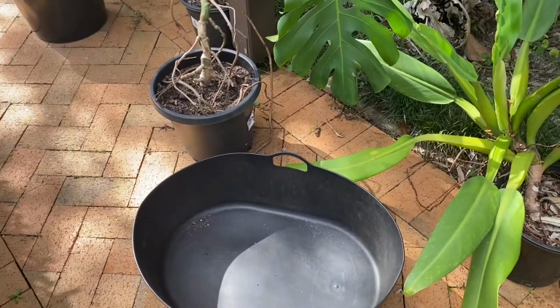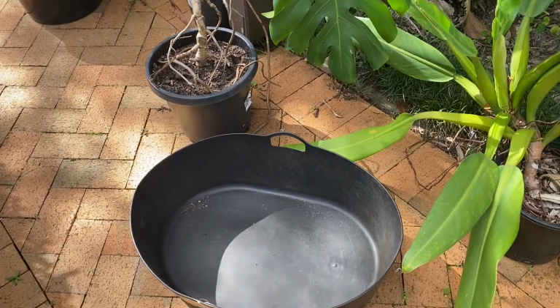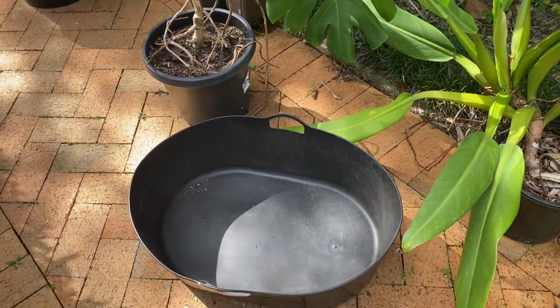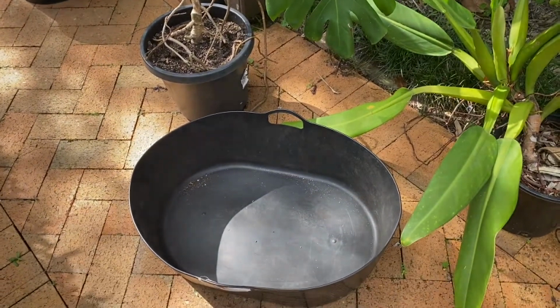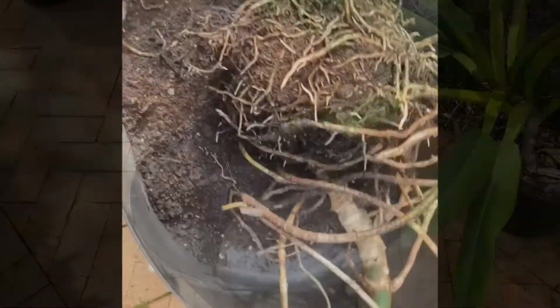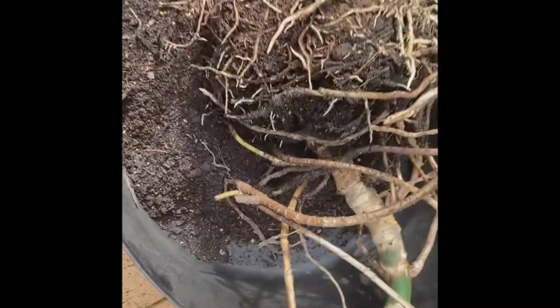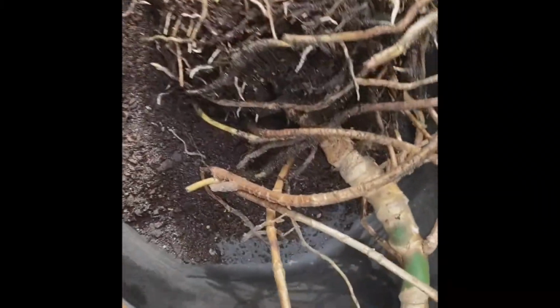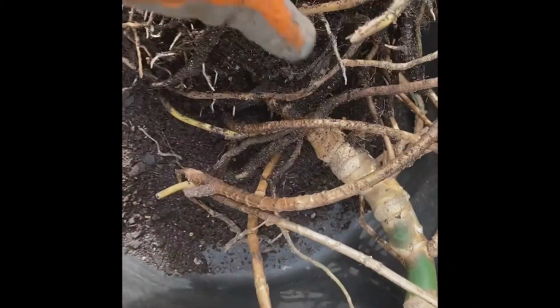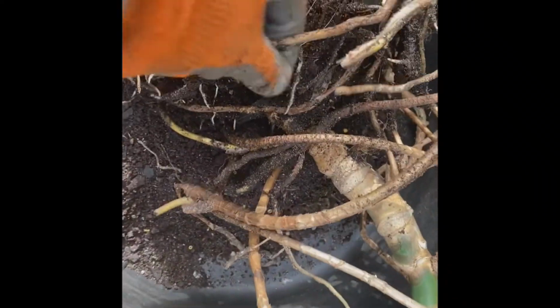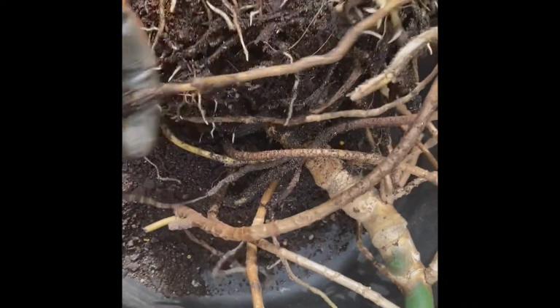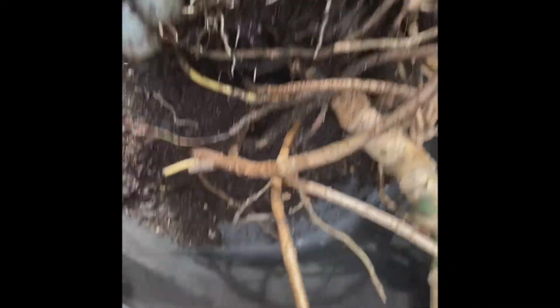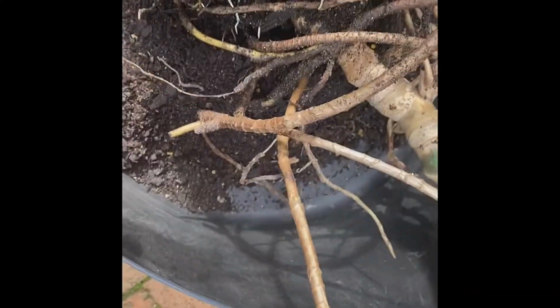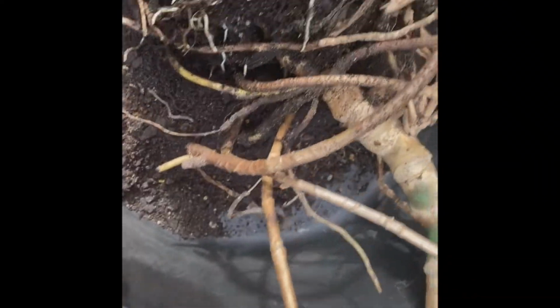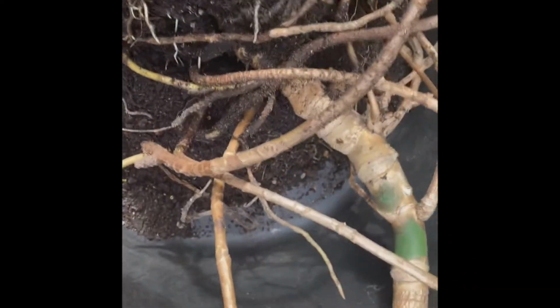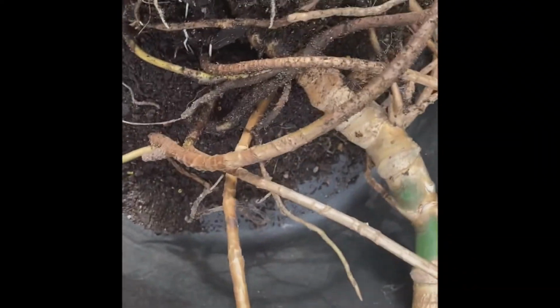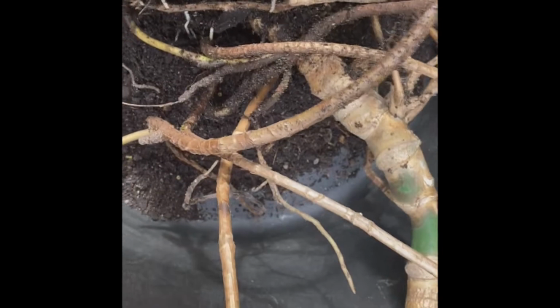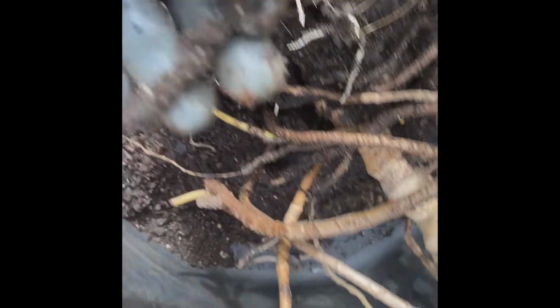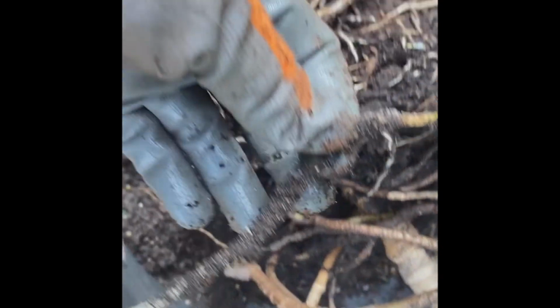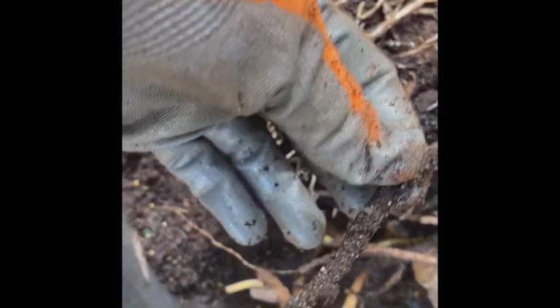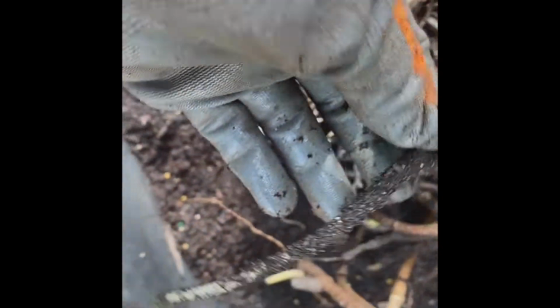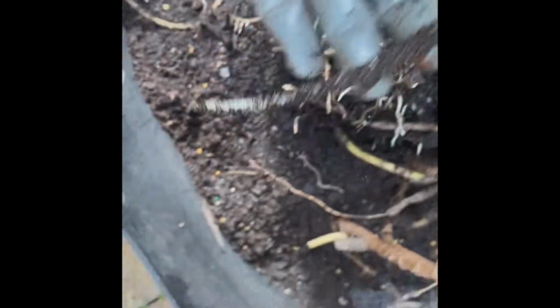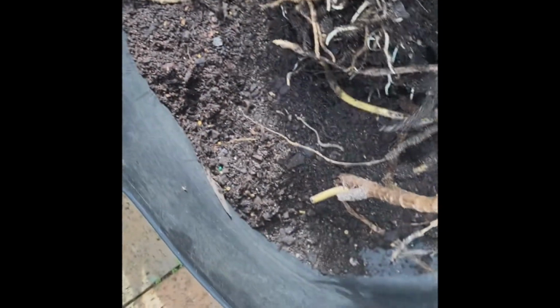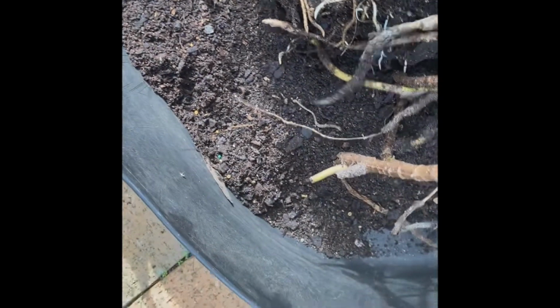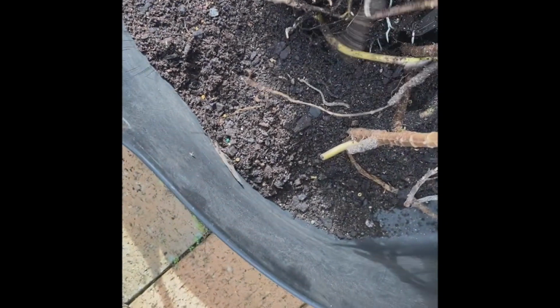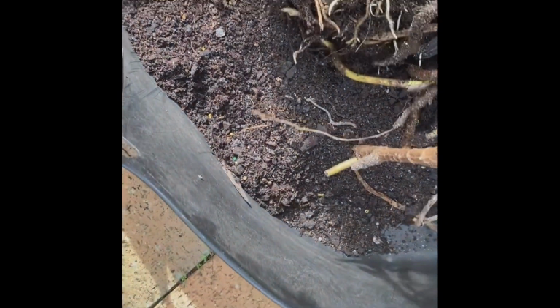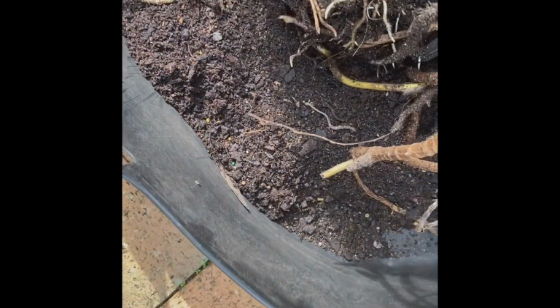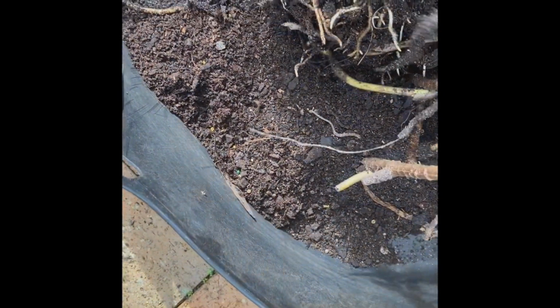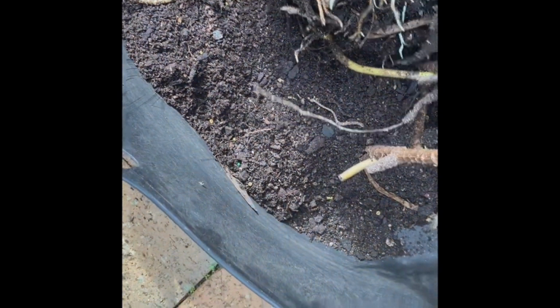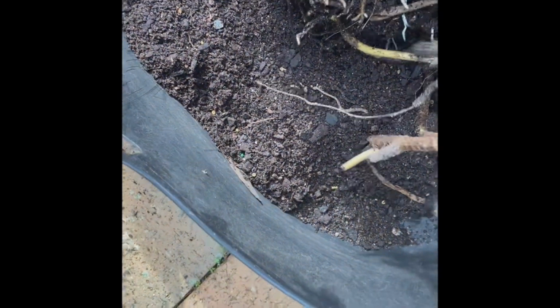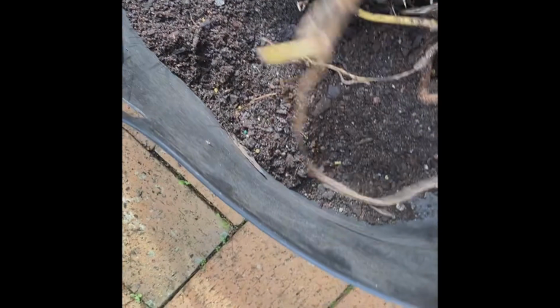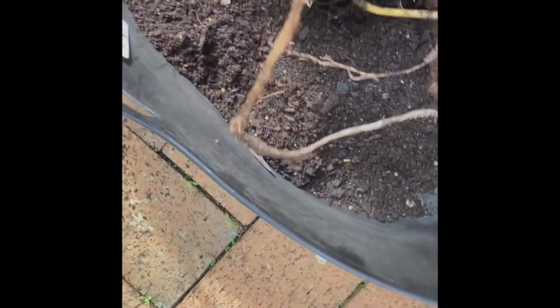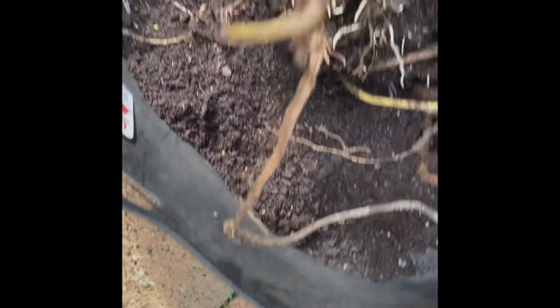So I'm going to empty it out again into this tub. Here's what the roots look like now. I can see plenty of new roots coming from the old aerial roots.